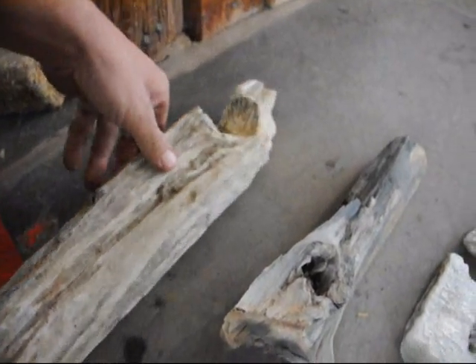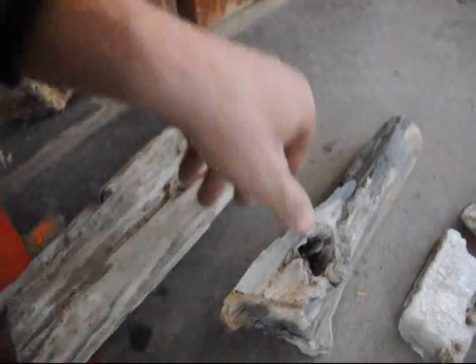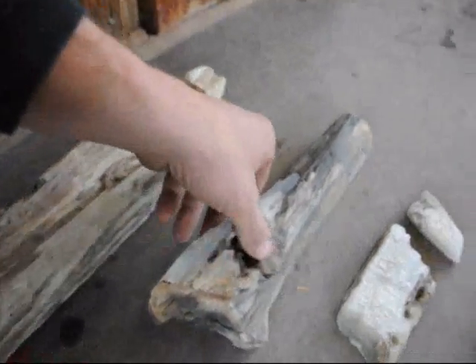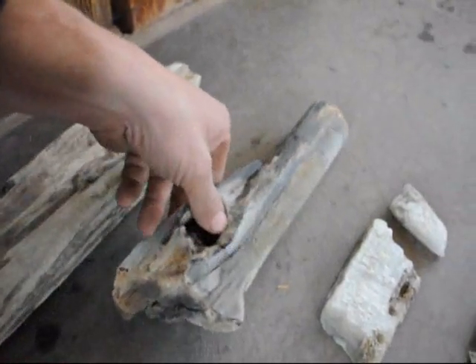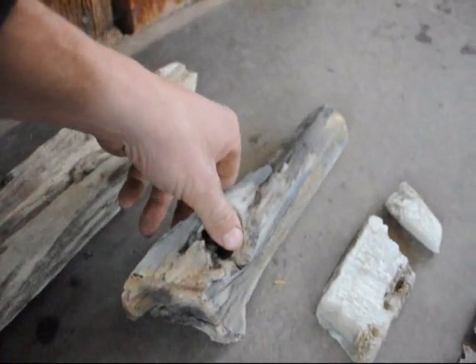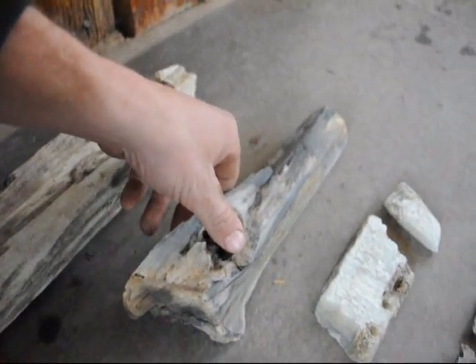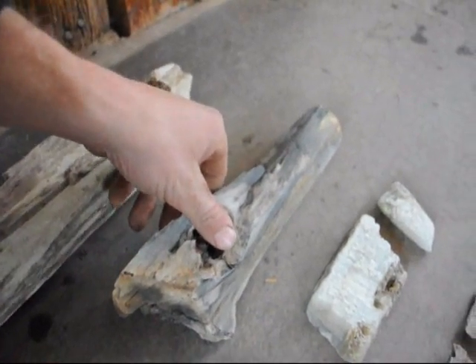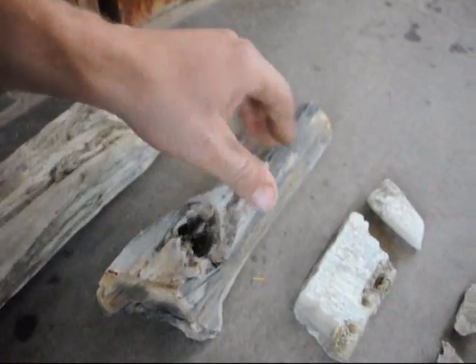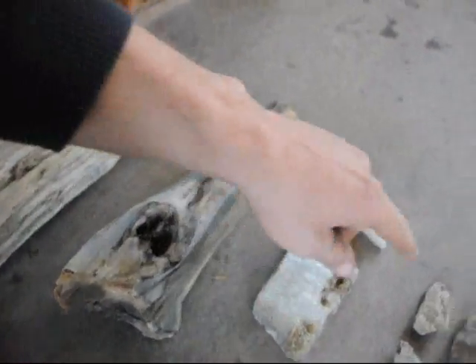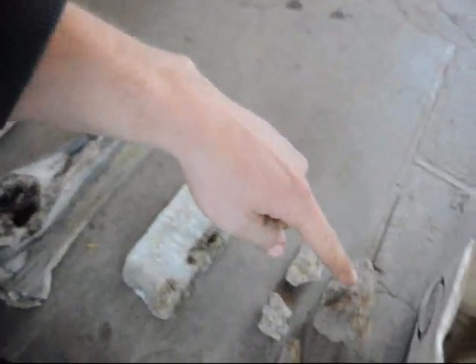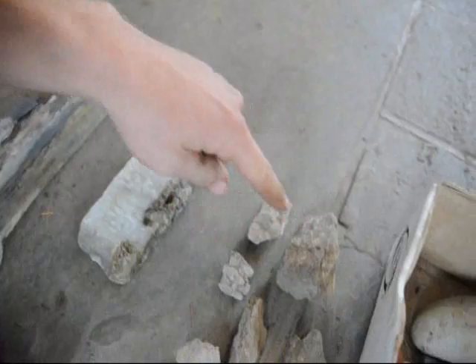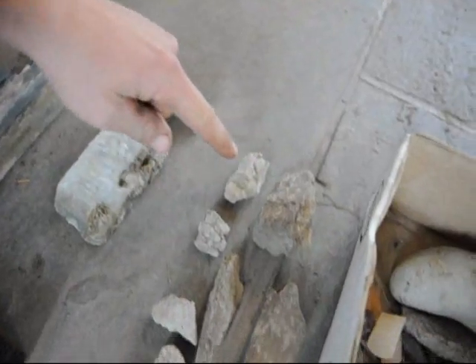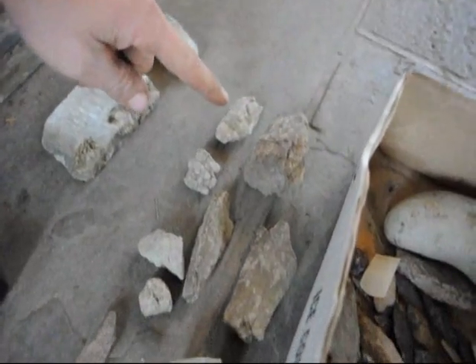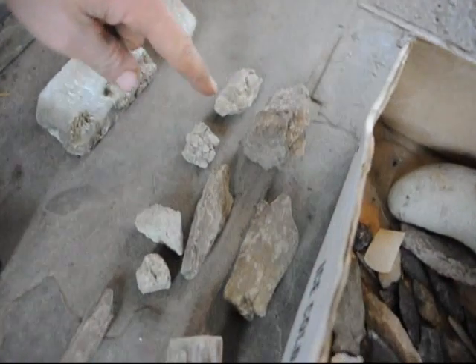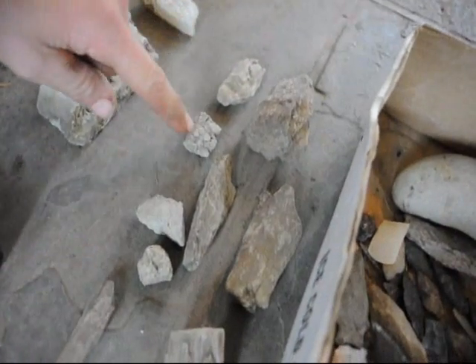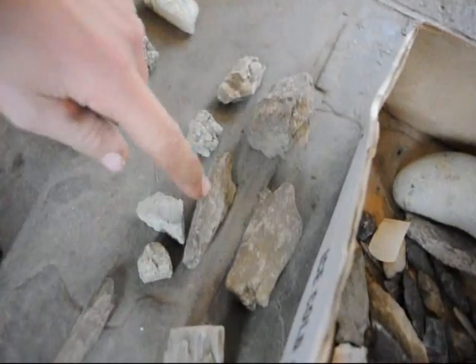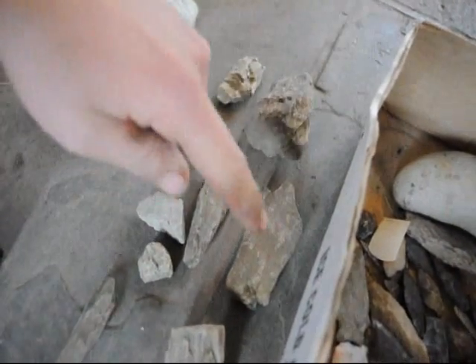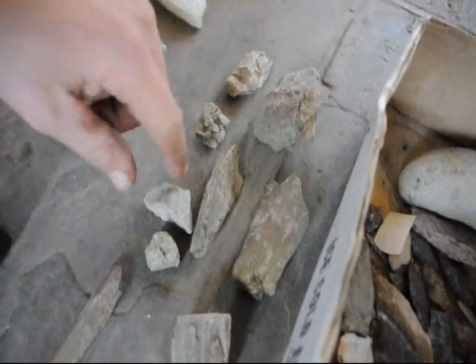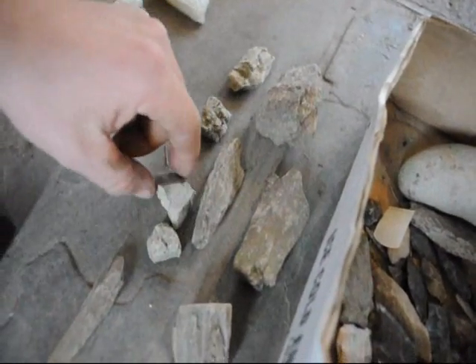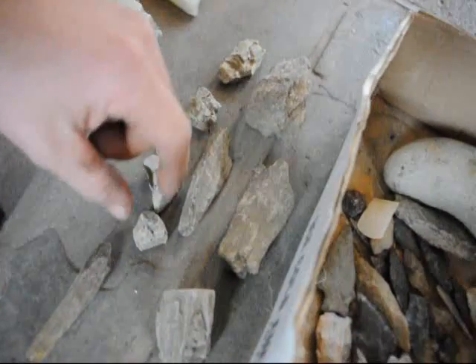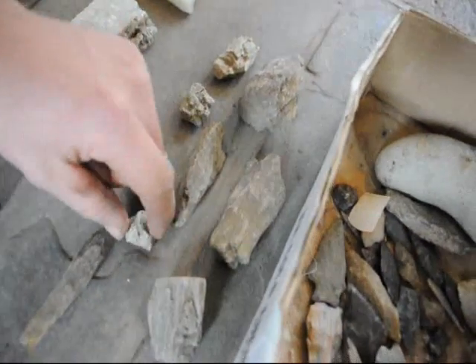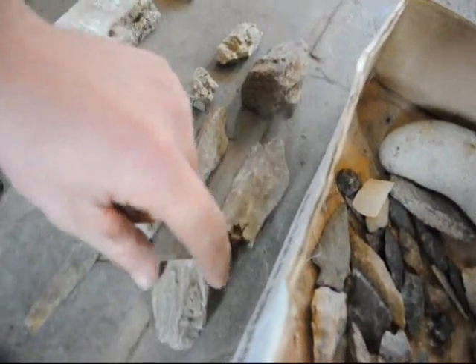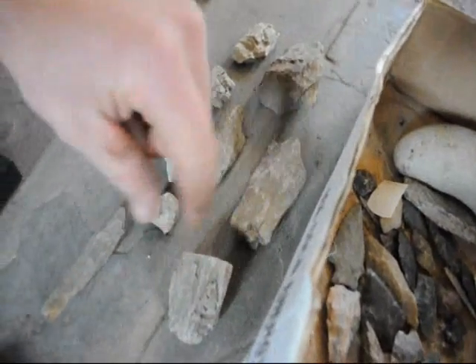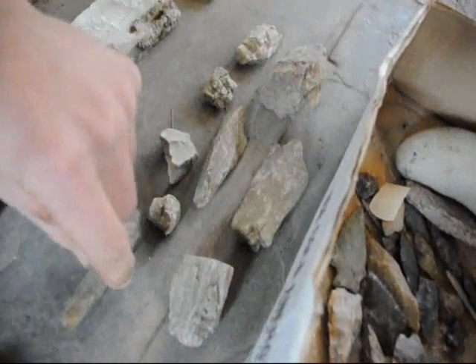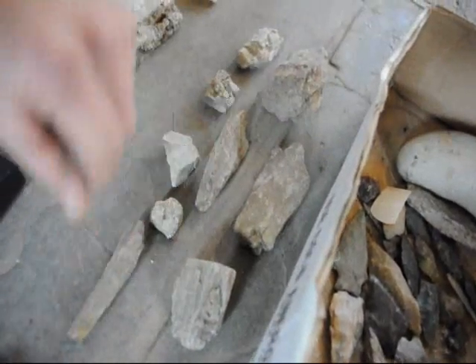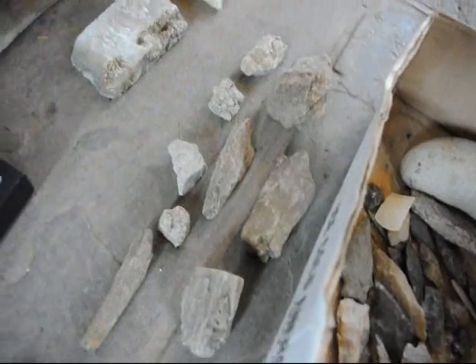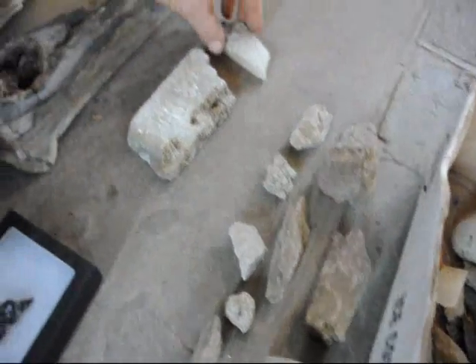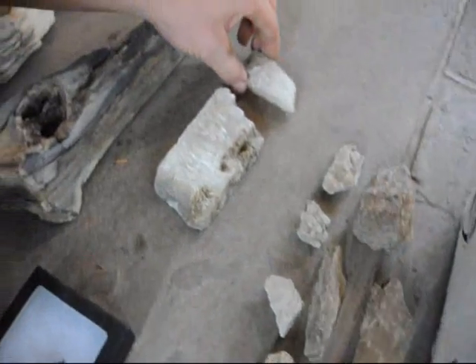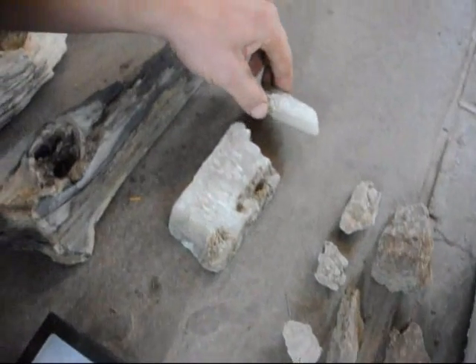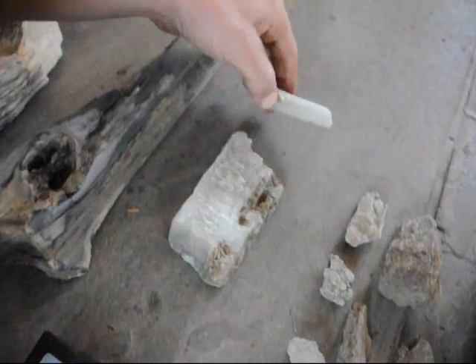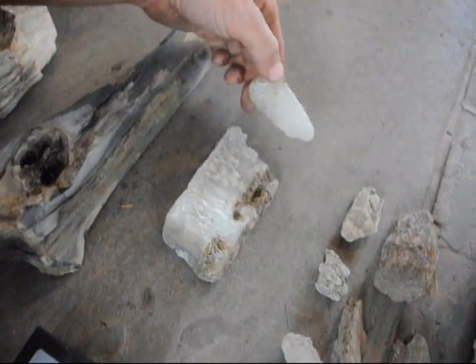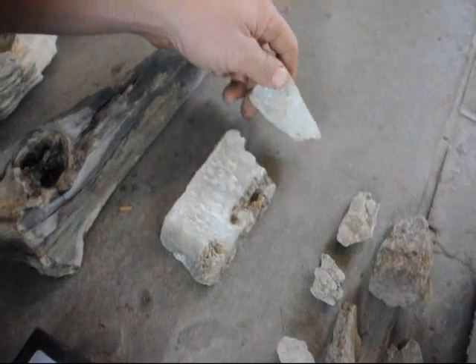Both this and that are petrified wood, and these little pieces in through here are also petrified wood, but it is a little bit harder to see. This right here is calcite — this is a mineral.